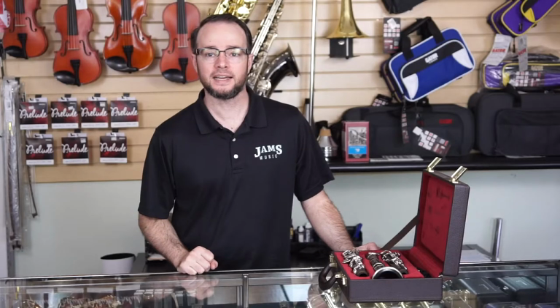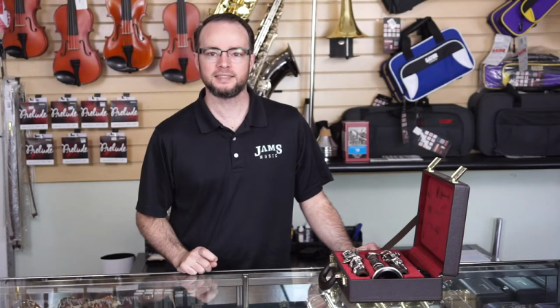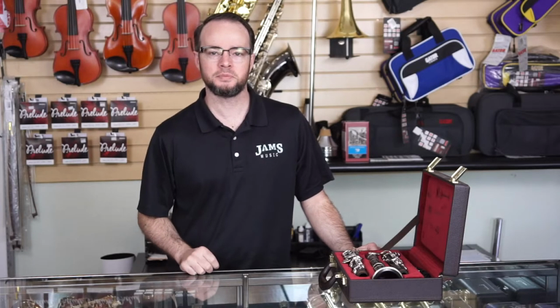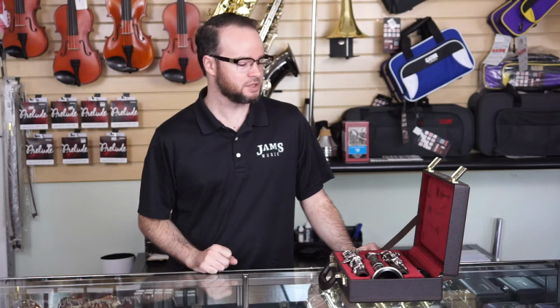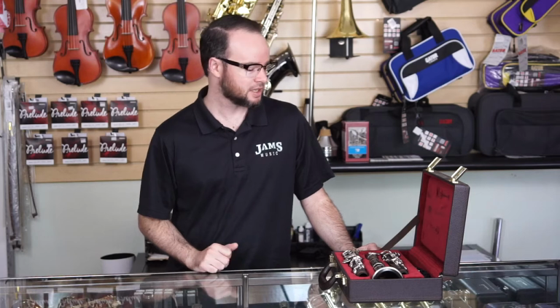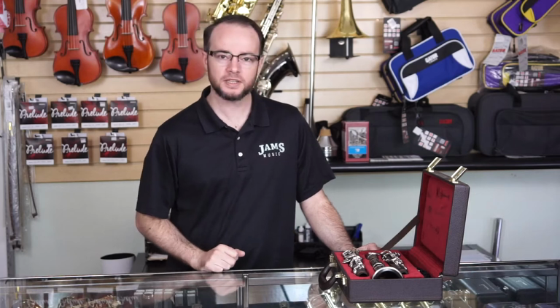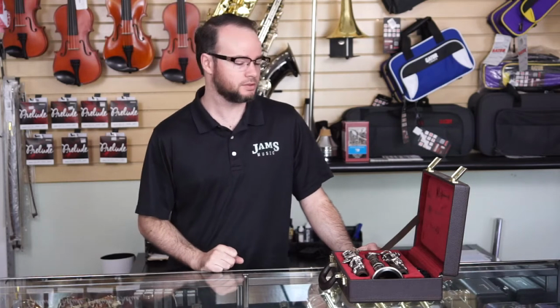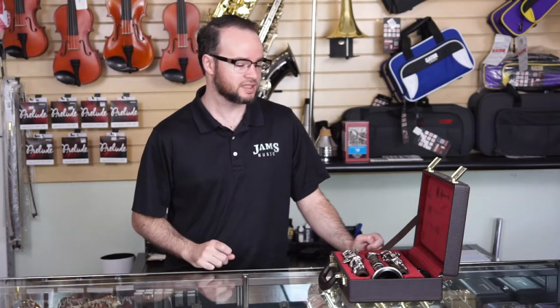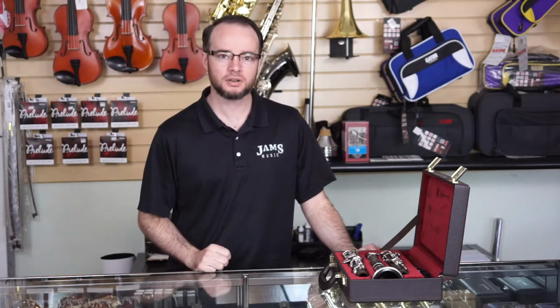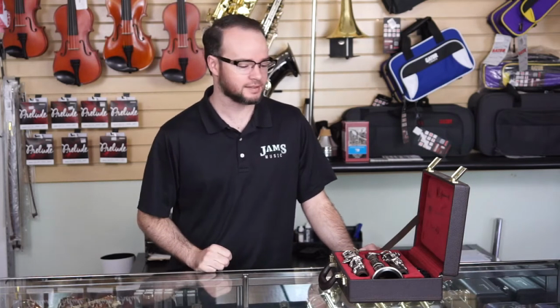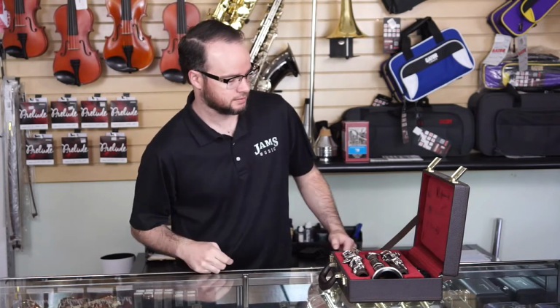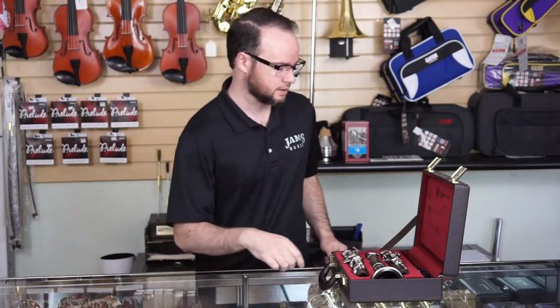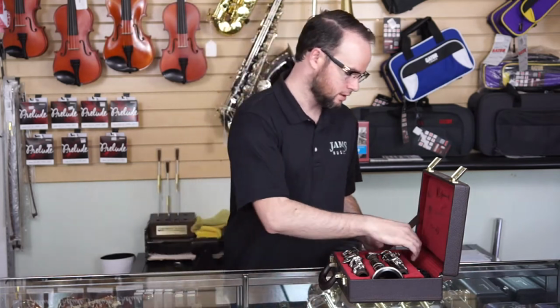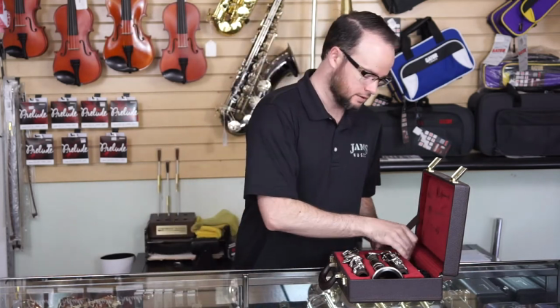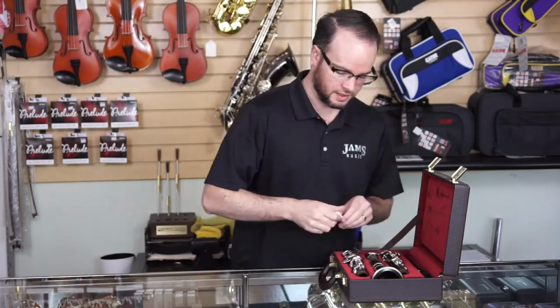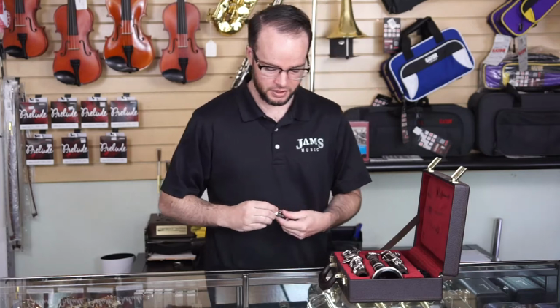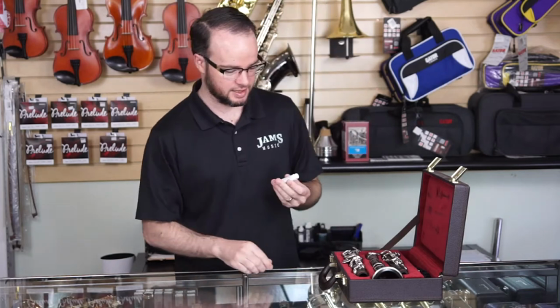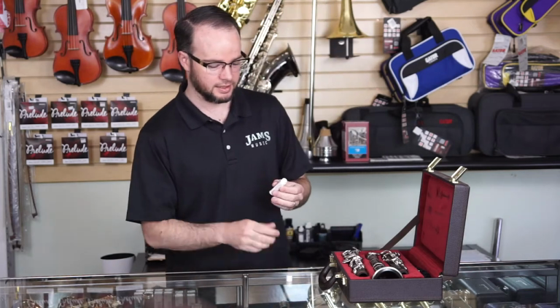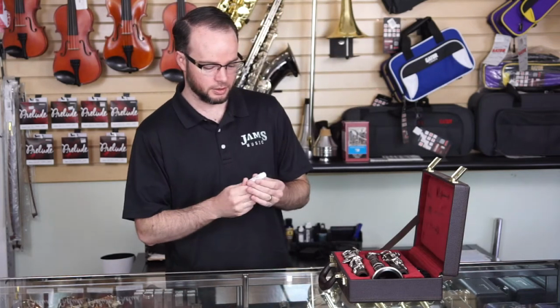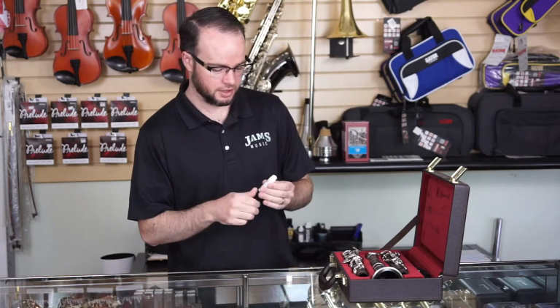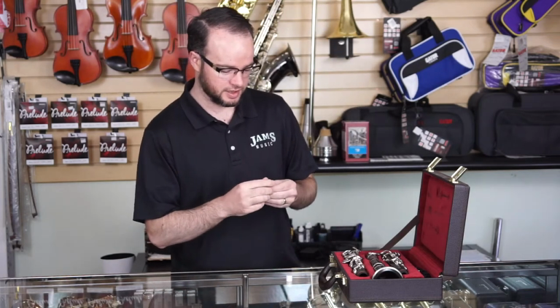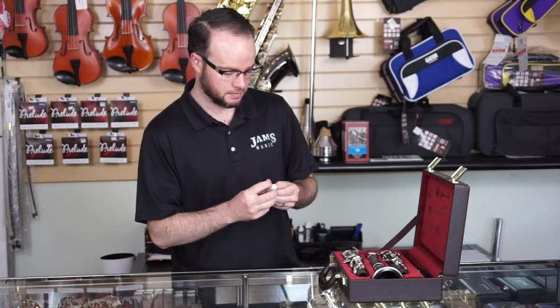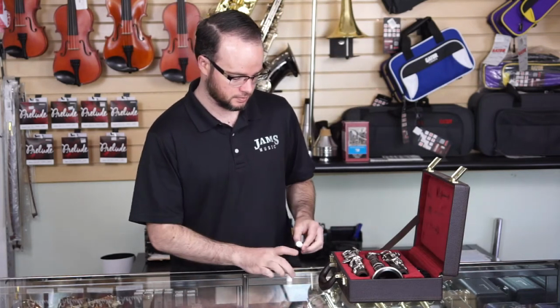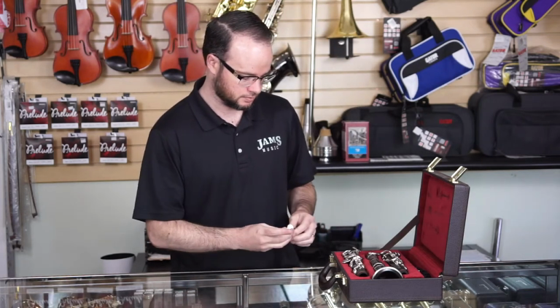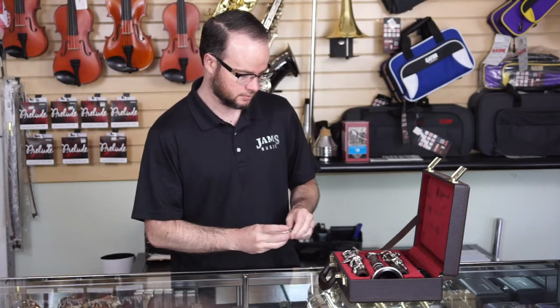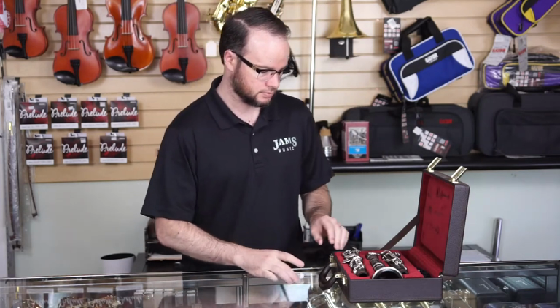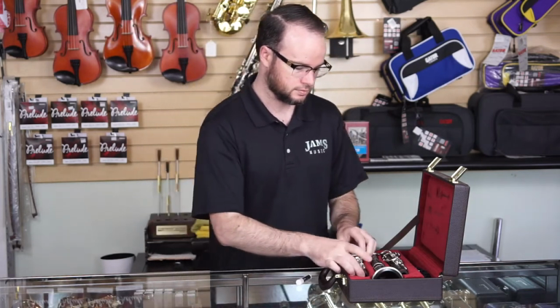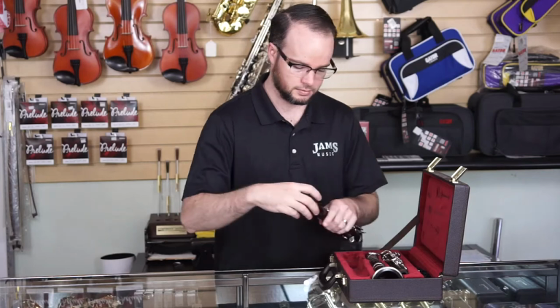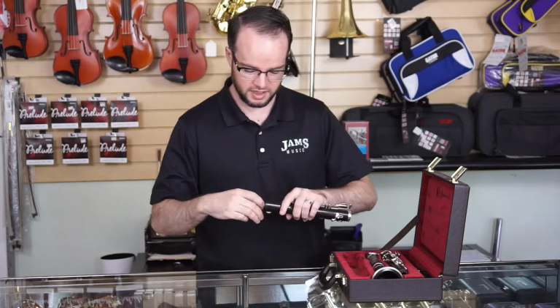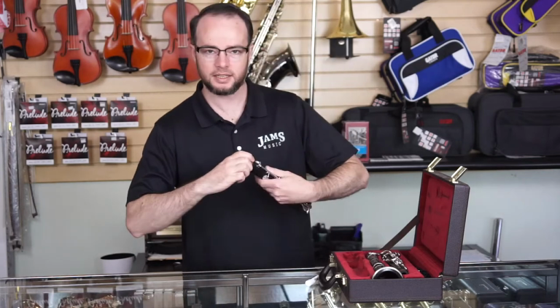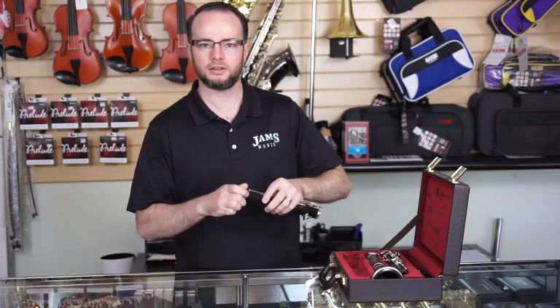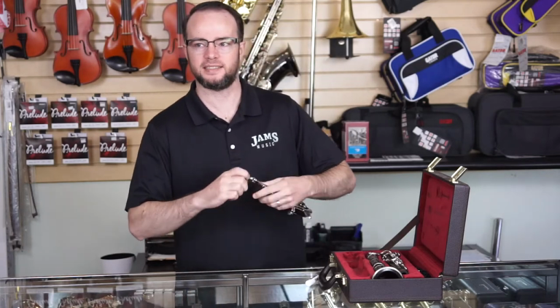Hi, this is Ian from Jams Music and I'm going to go over how to assemble your clarinet. First you're going to want to get a little bit of cork grease on all your joints, just to make it go together a little bit easier.